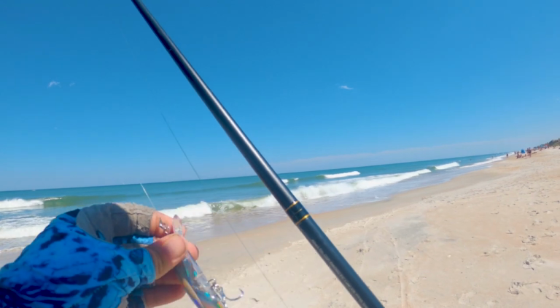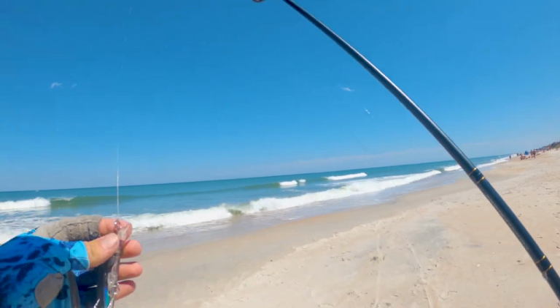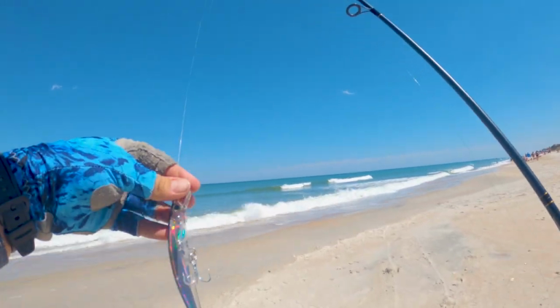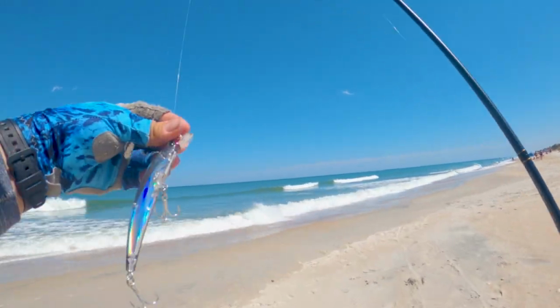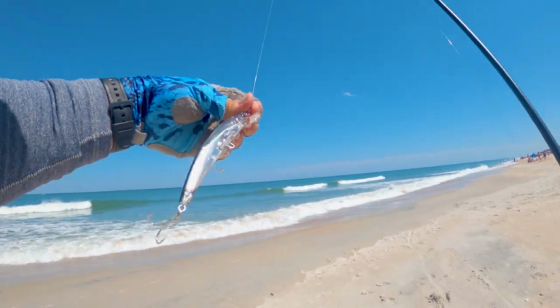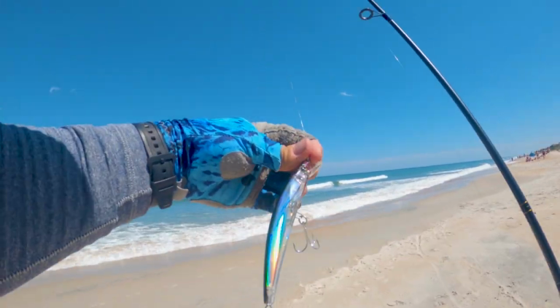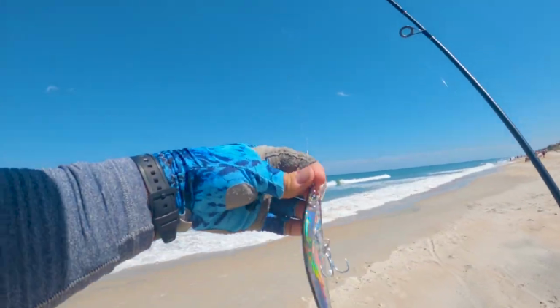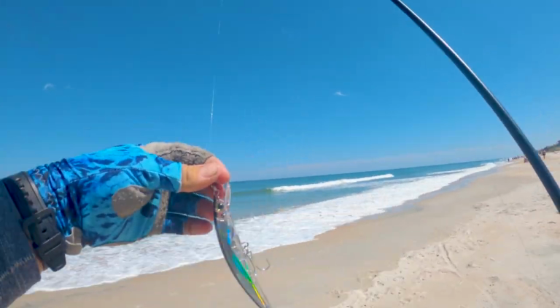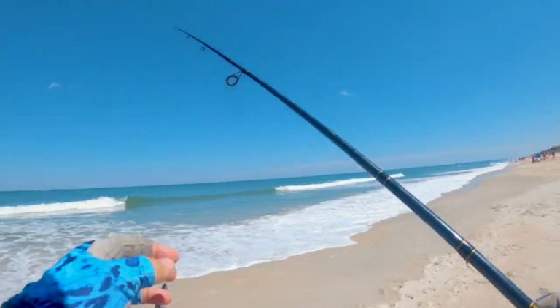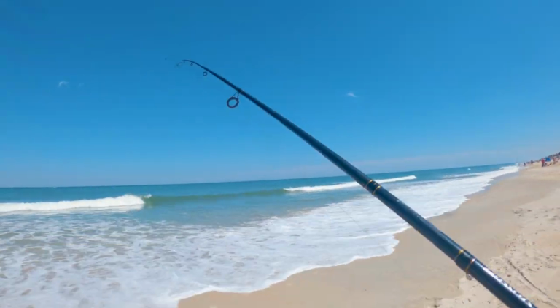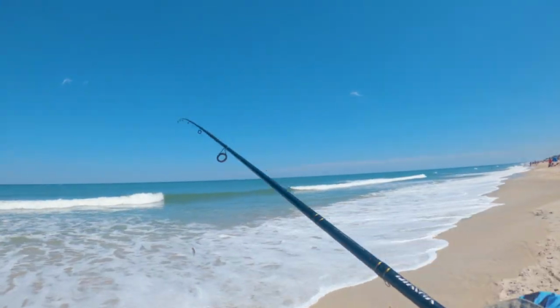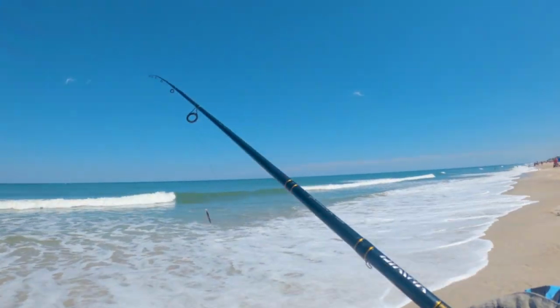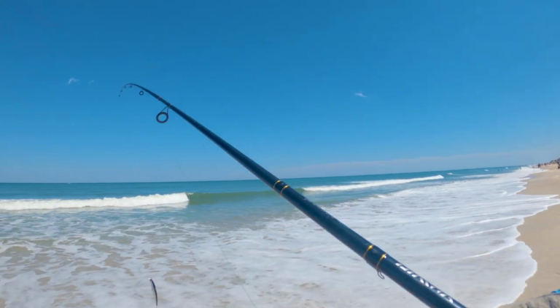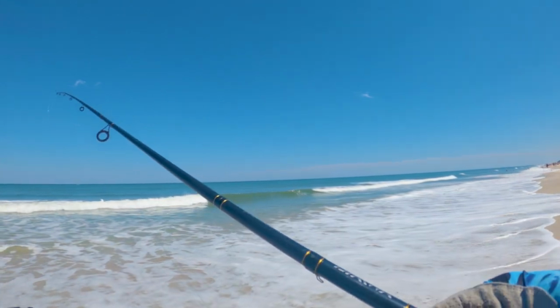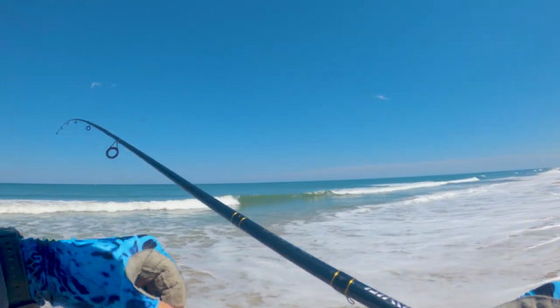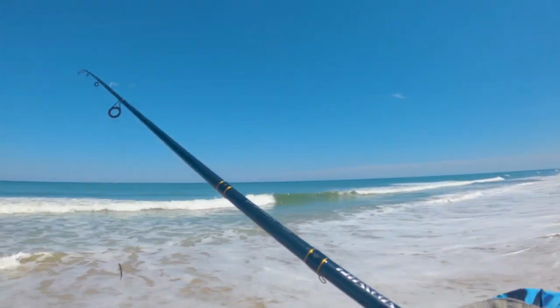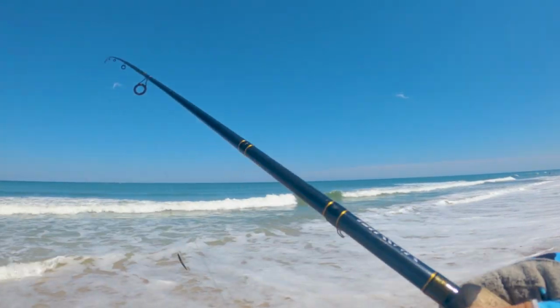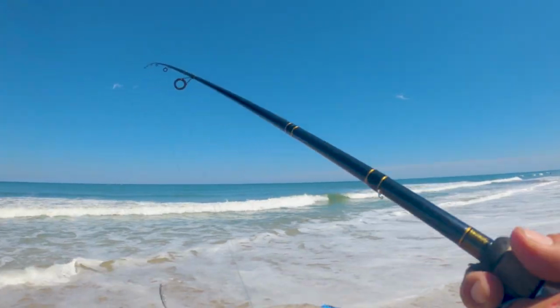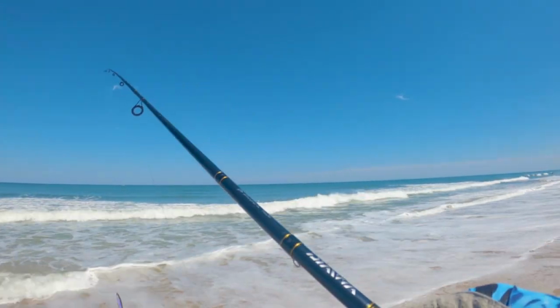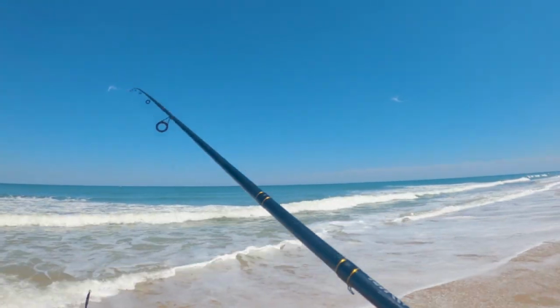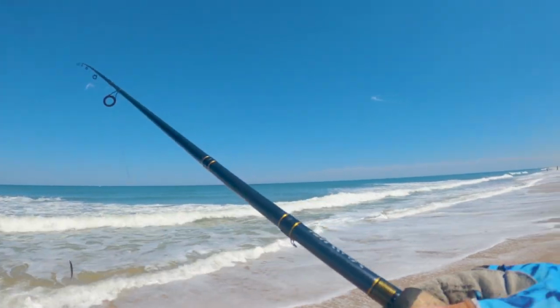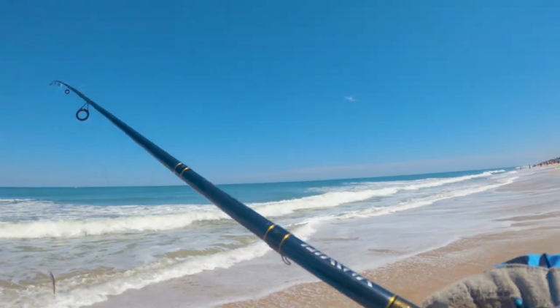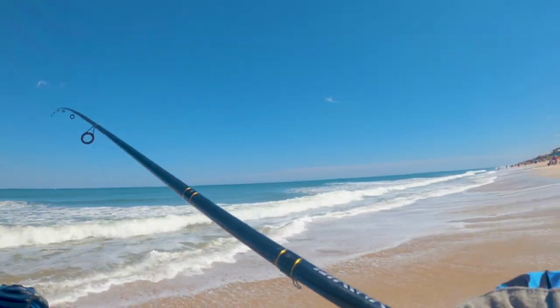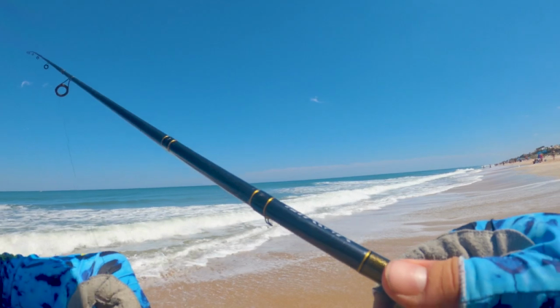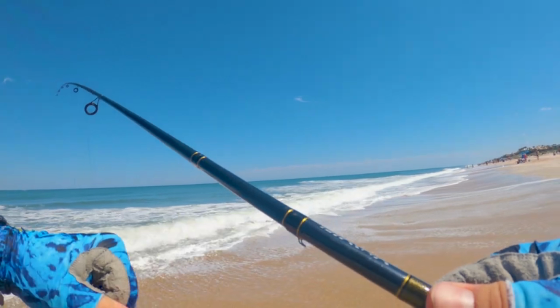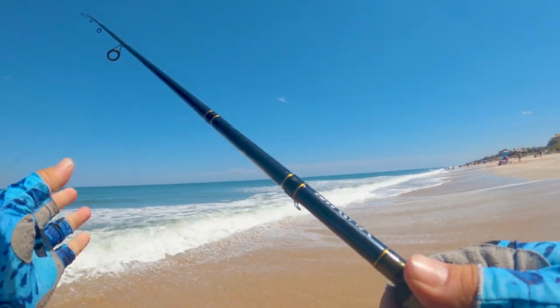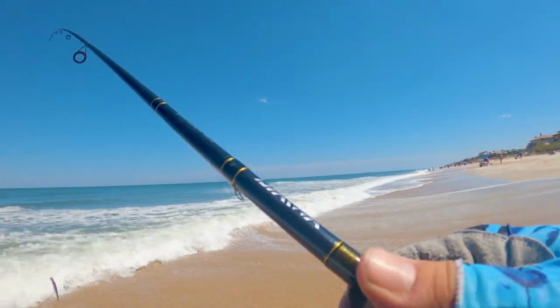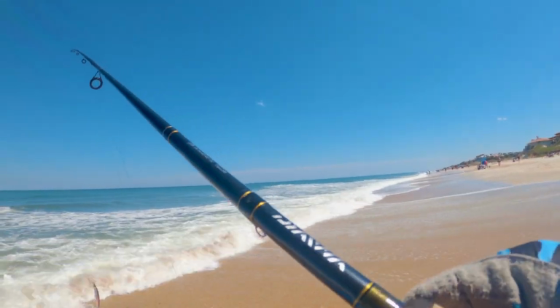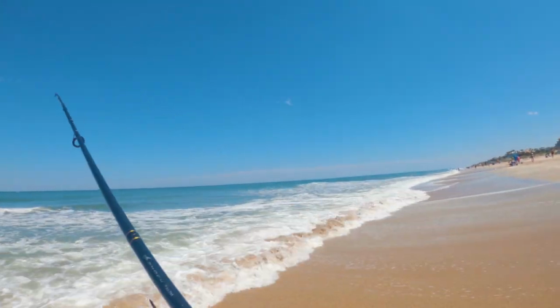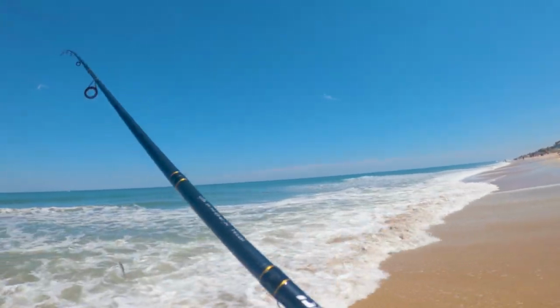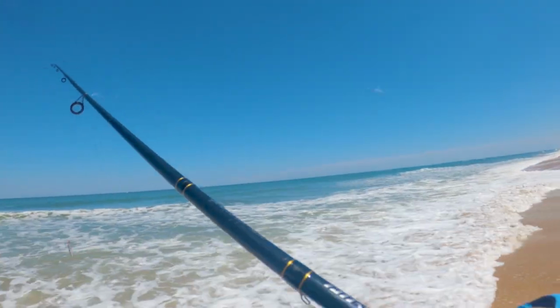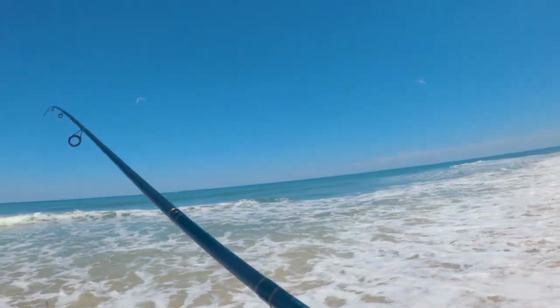This one I'm gonna be throwing in the surf. It's pretty reflective and pretty bright. I'm hoping to maybe get some jack crevalle or Spanish mackerel moving along those lines. I need my drag pretty tight.